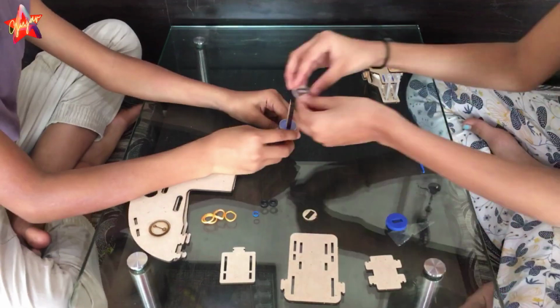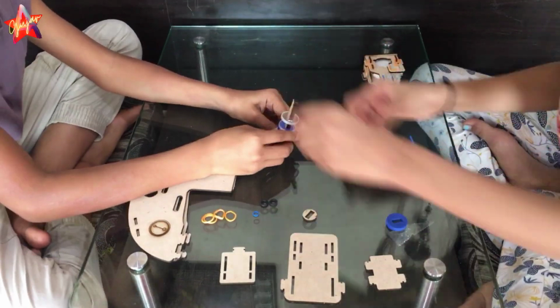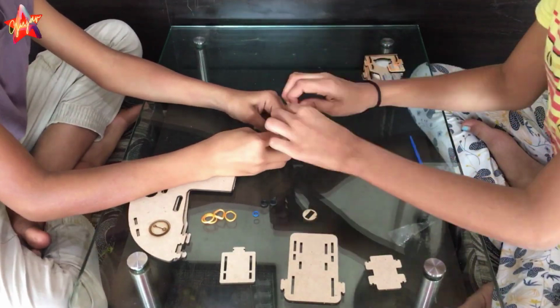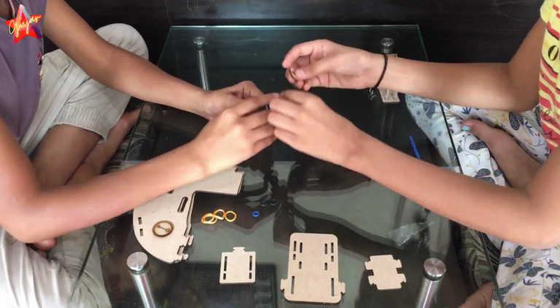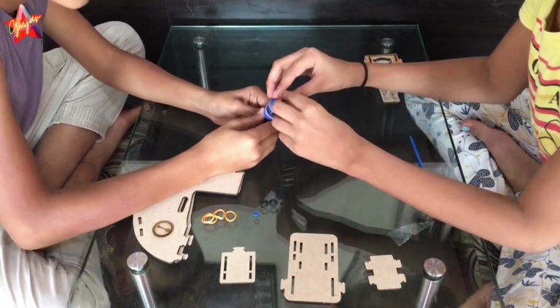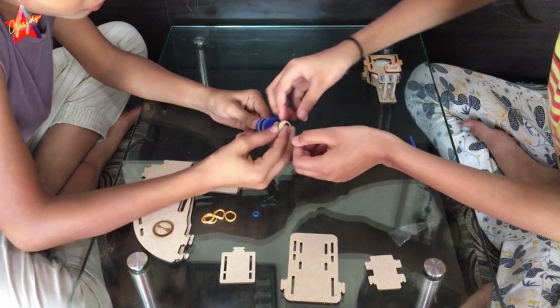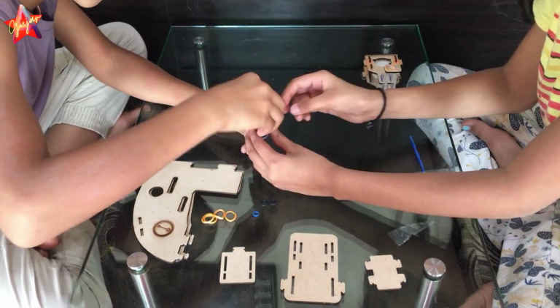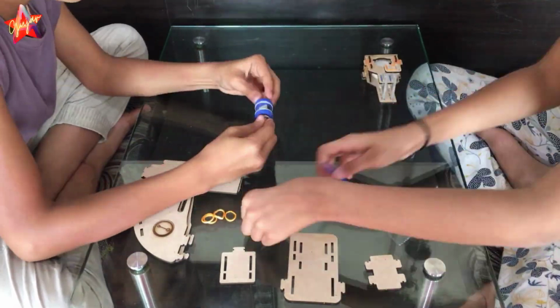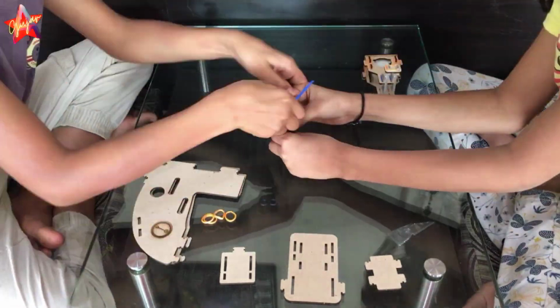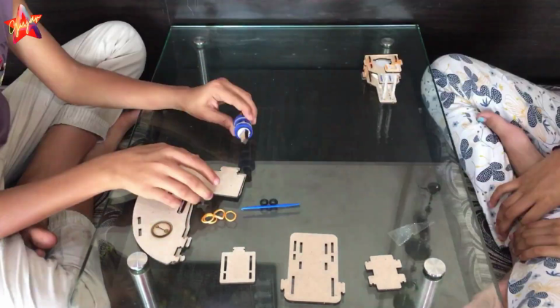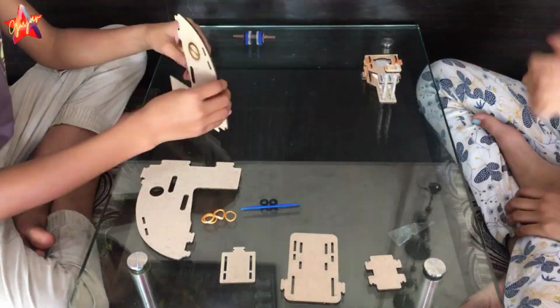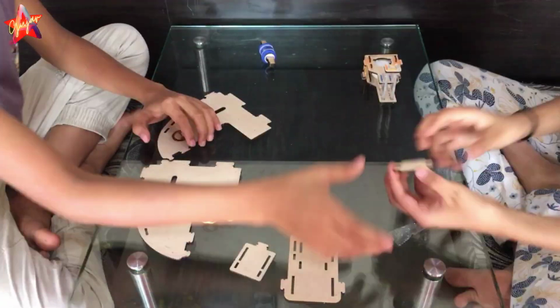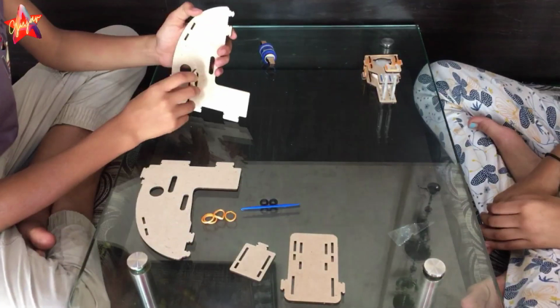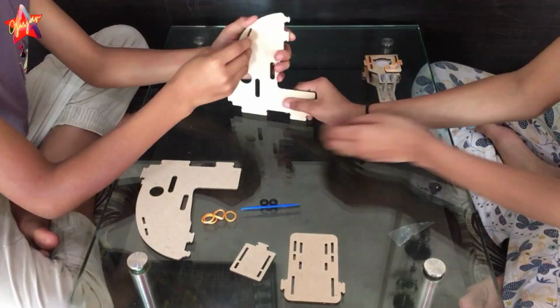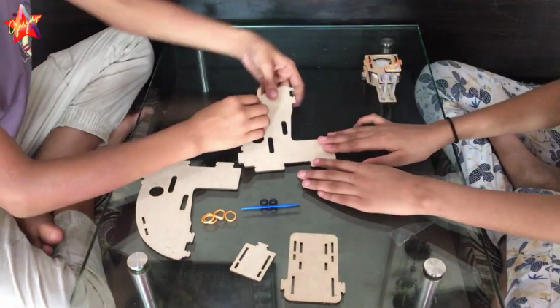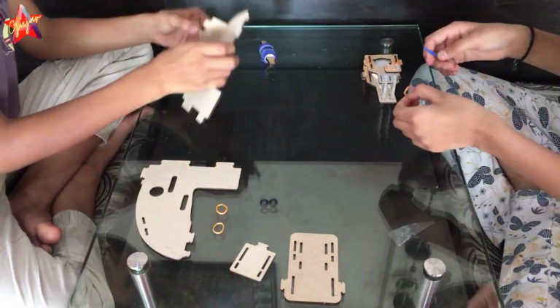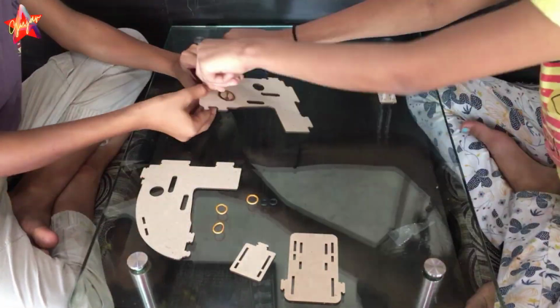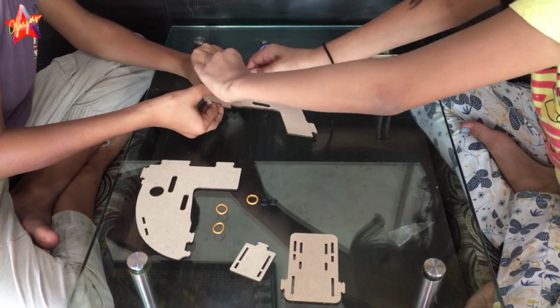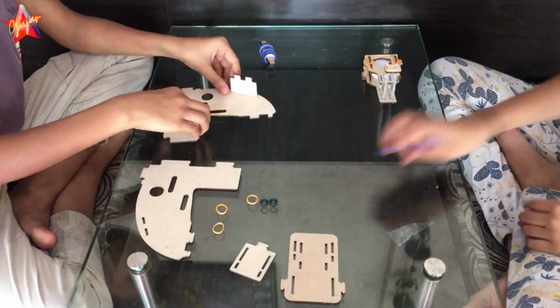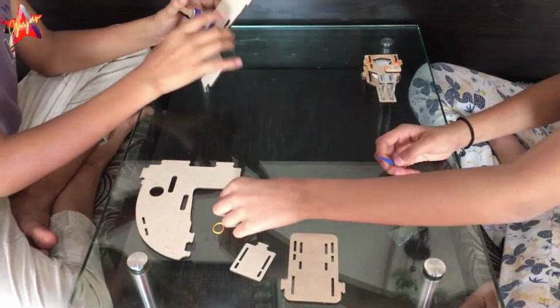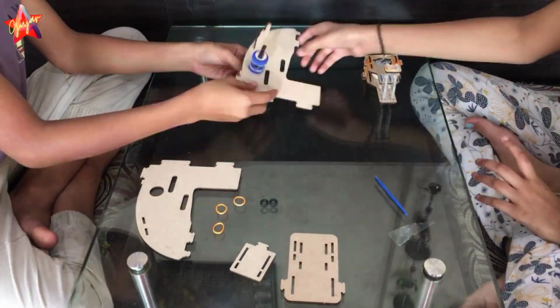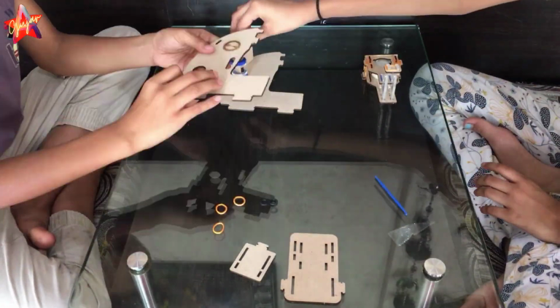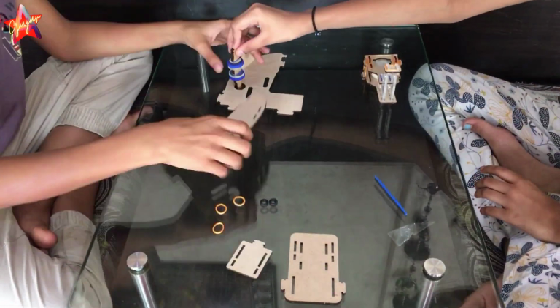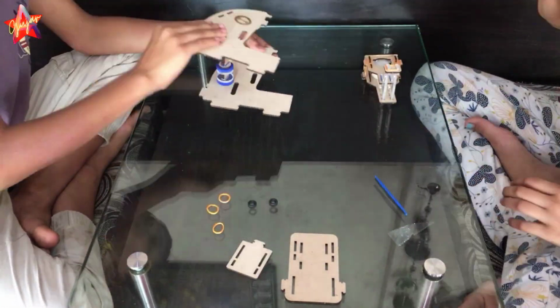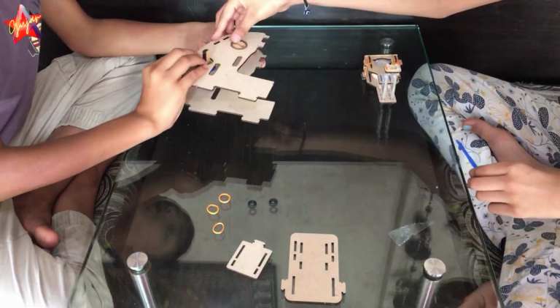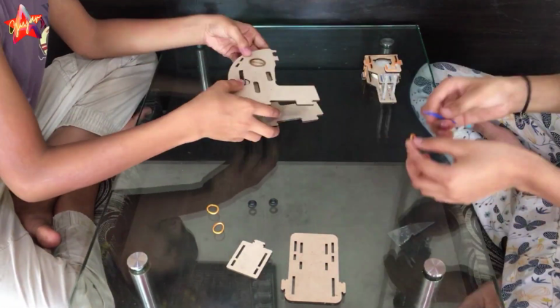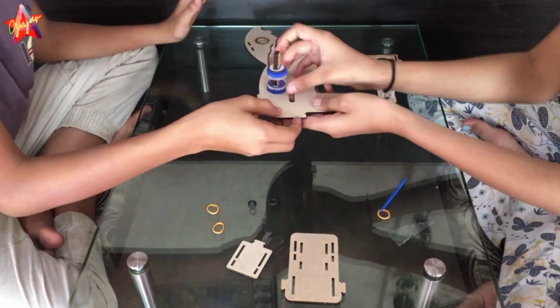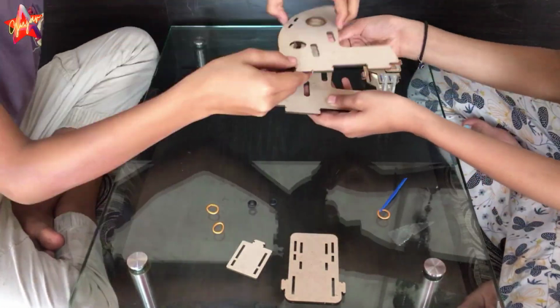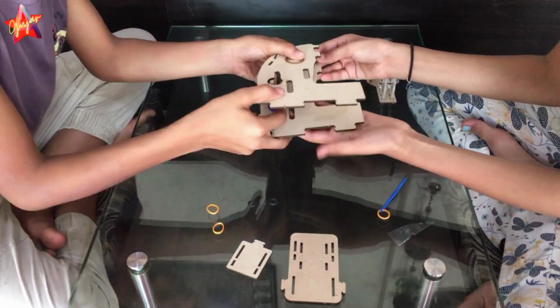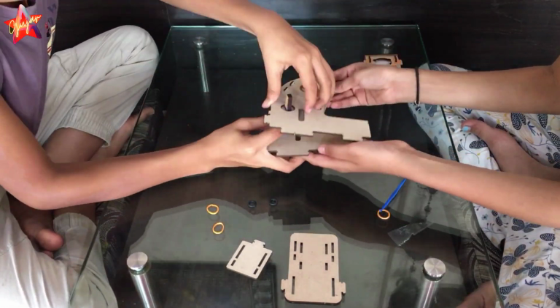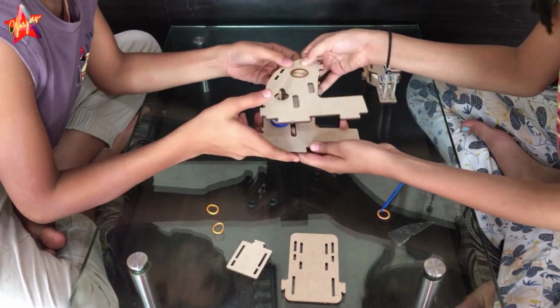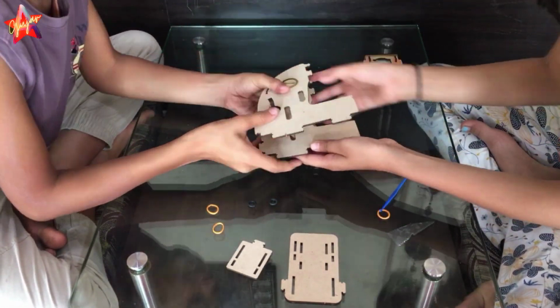It is like a puzzle — easy to do. This puzzle is very custom.